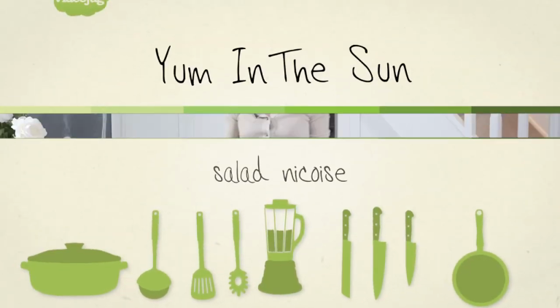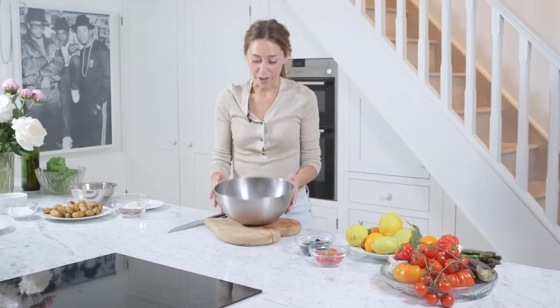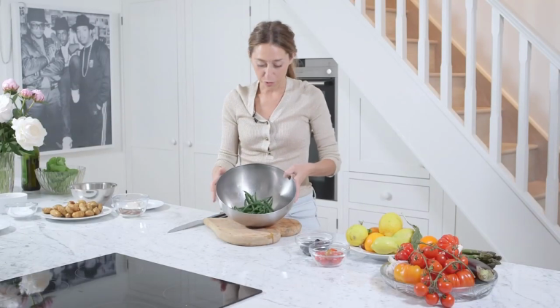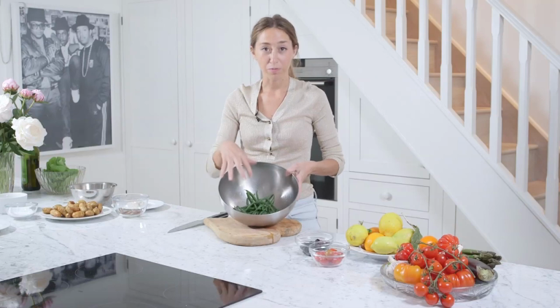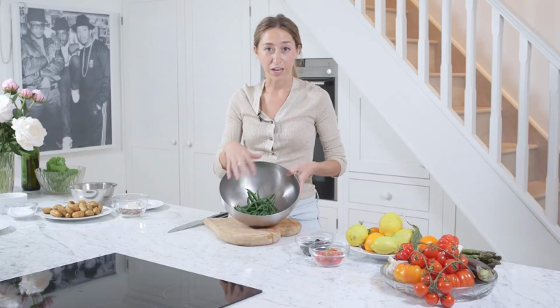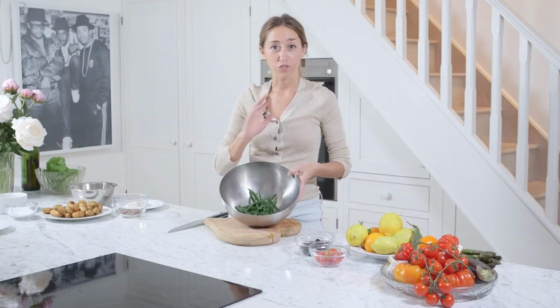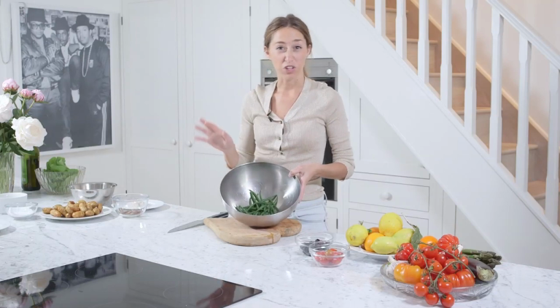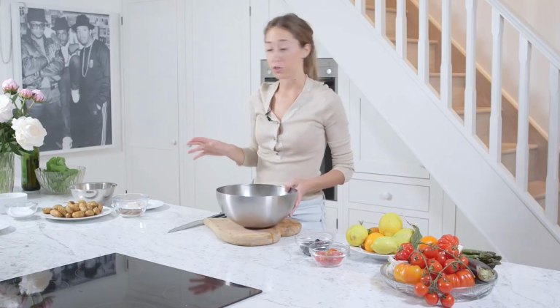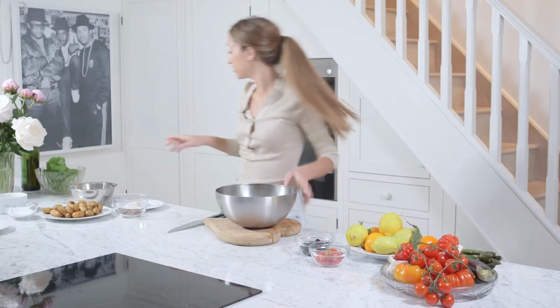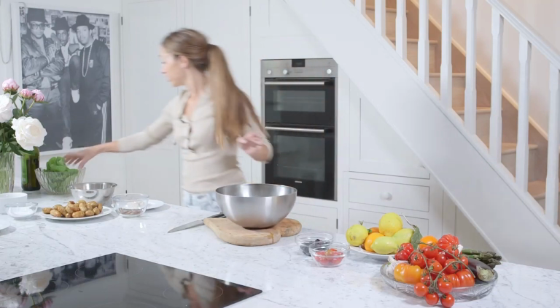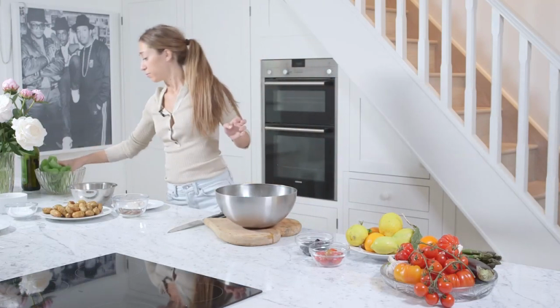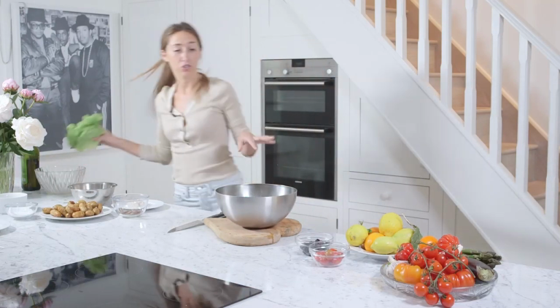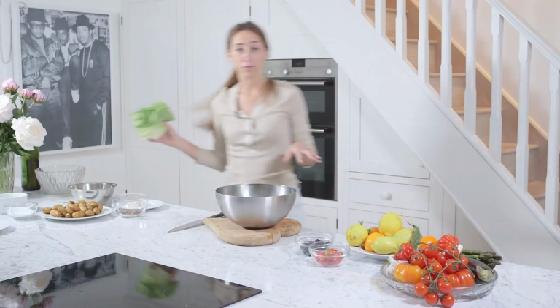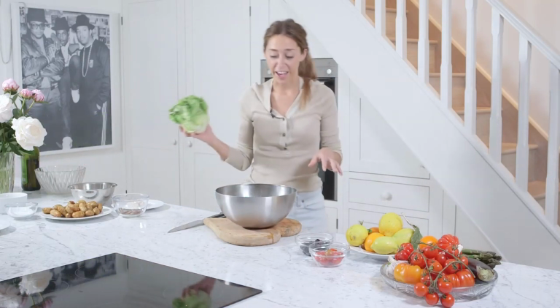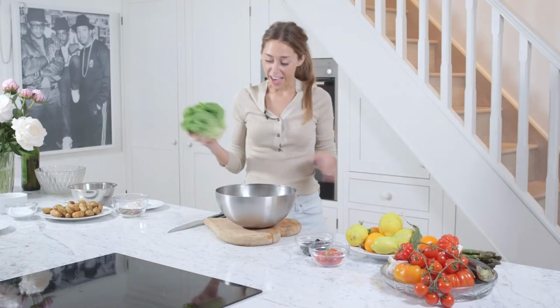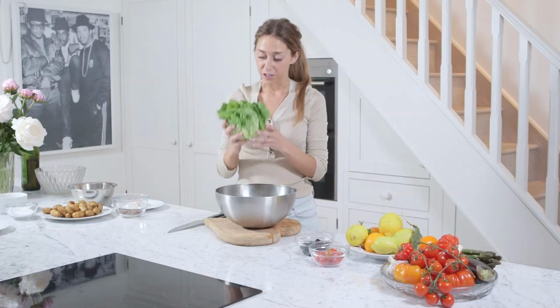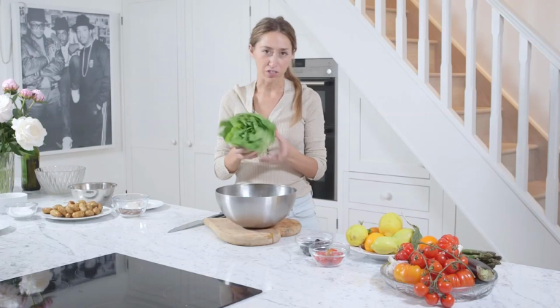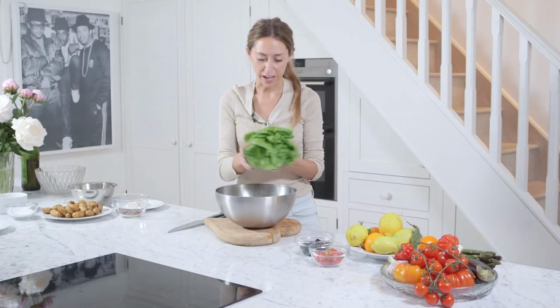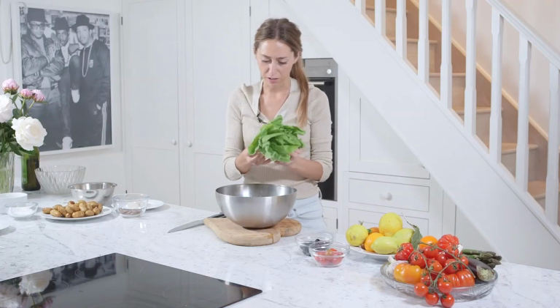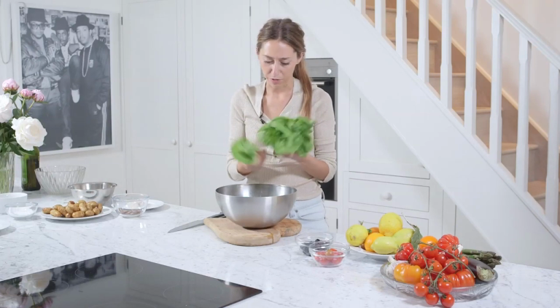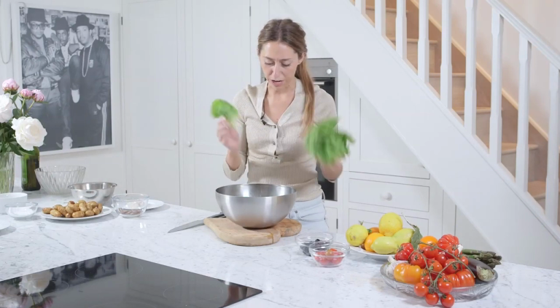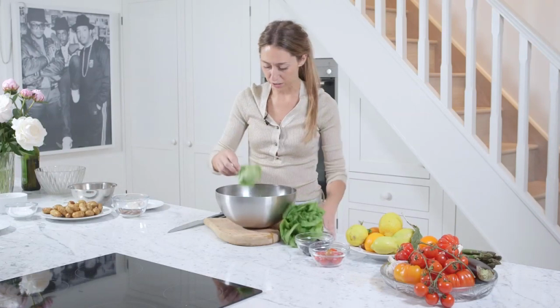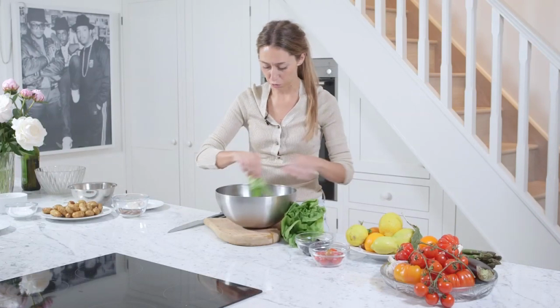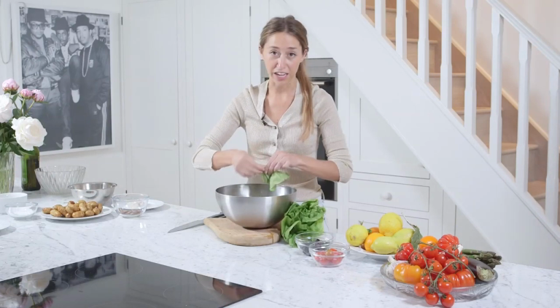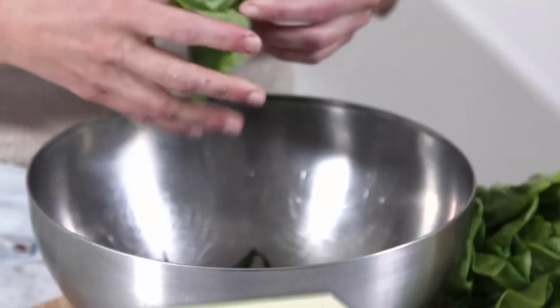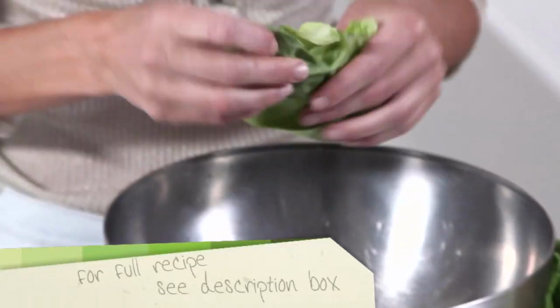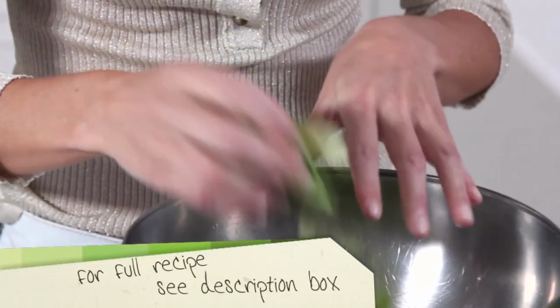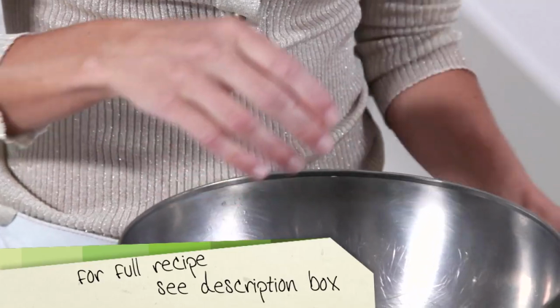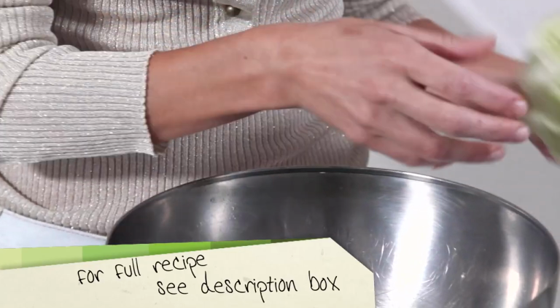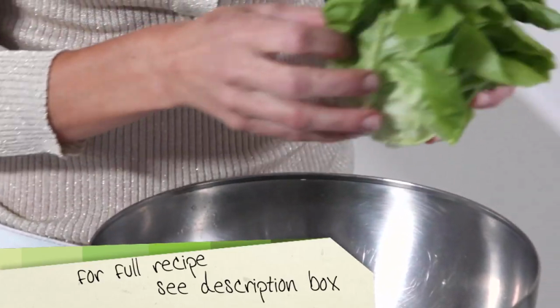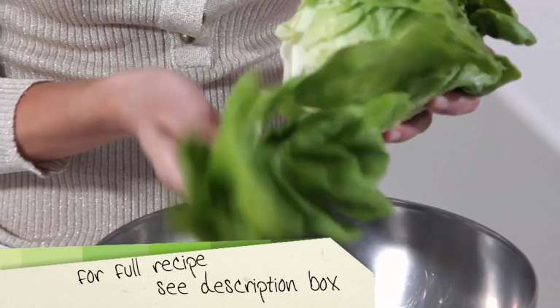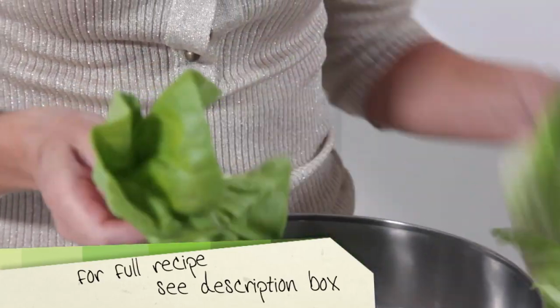So I've got some green beans here, which I've just blanched for two minutes — about 100 grams there. And I'm just going to tear some of this round lettuce, or butter lettuce sometimes it's called — a whole one. This is for two people.